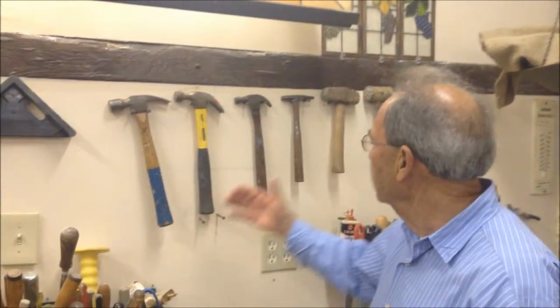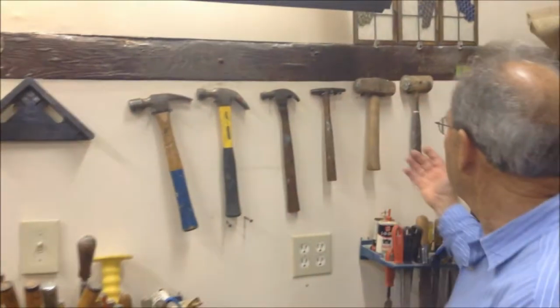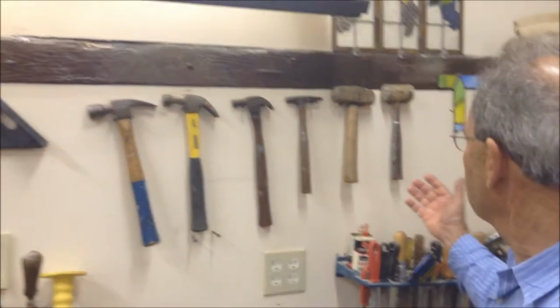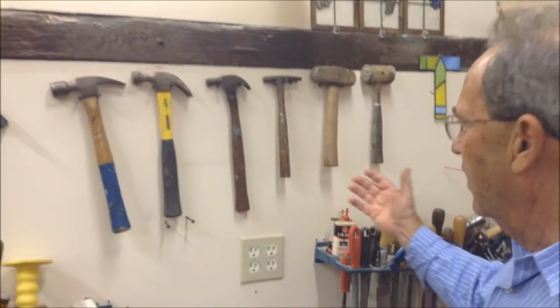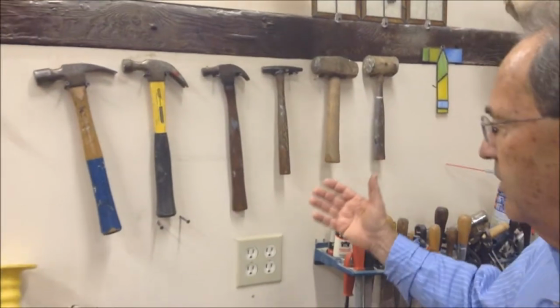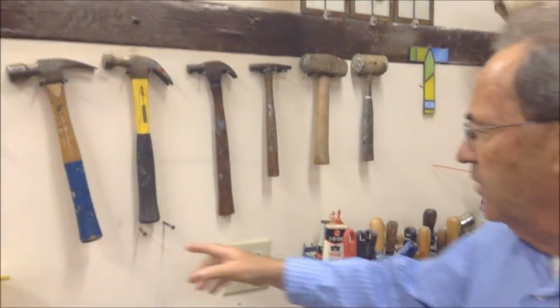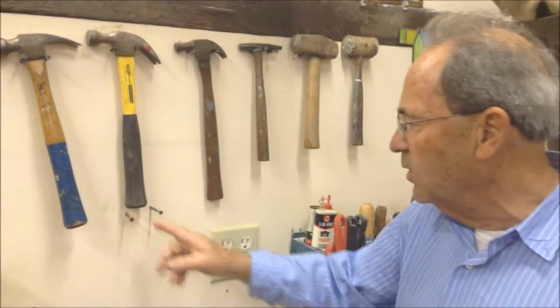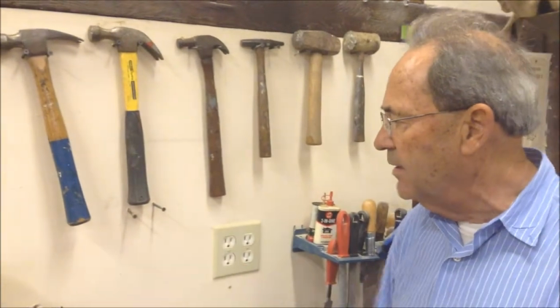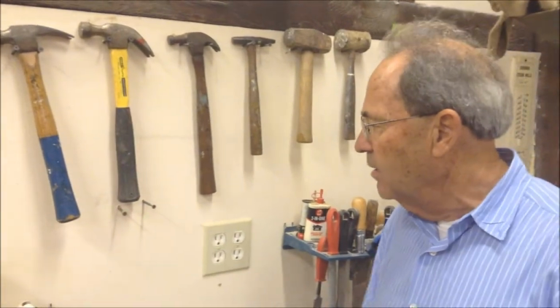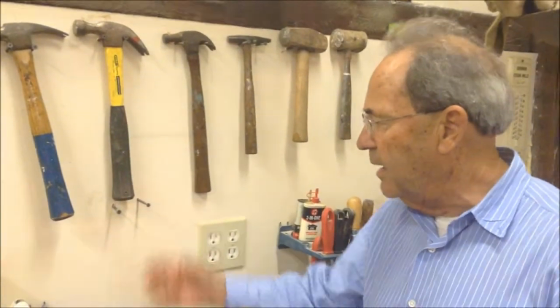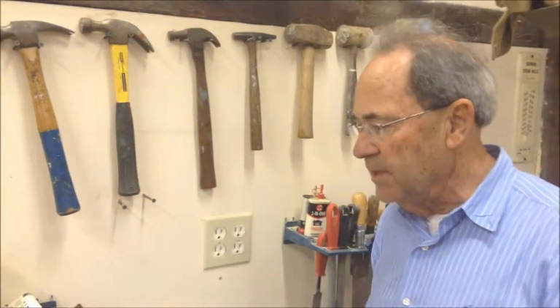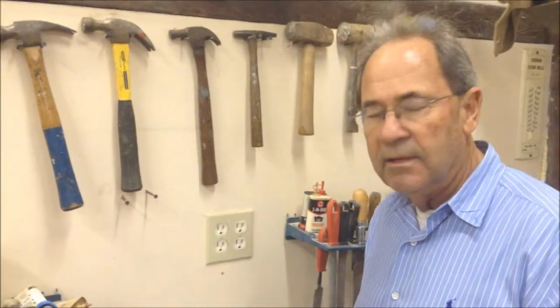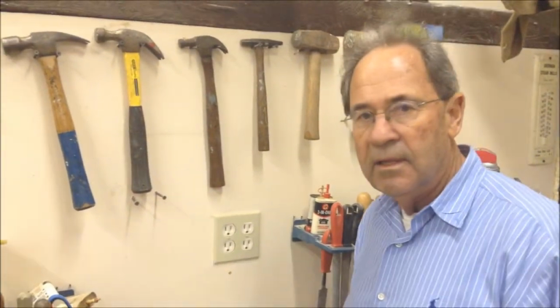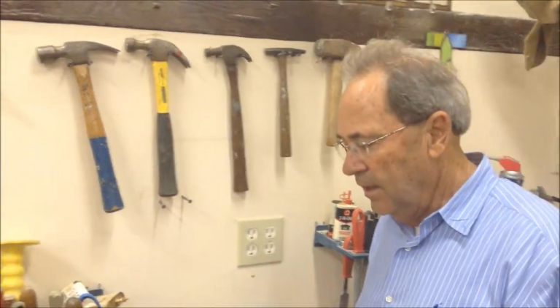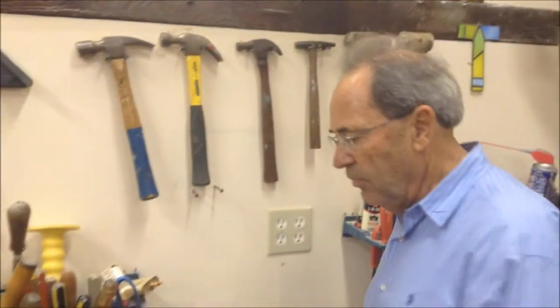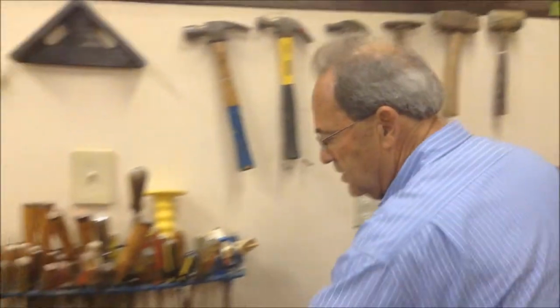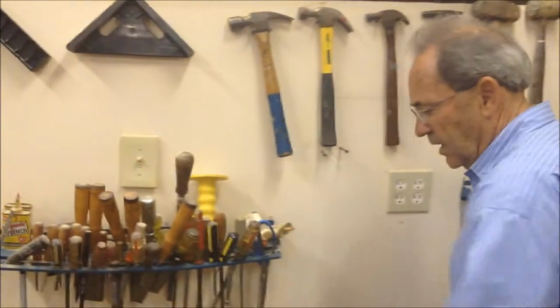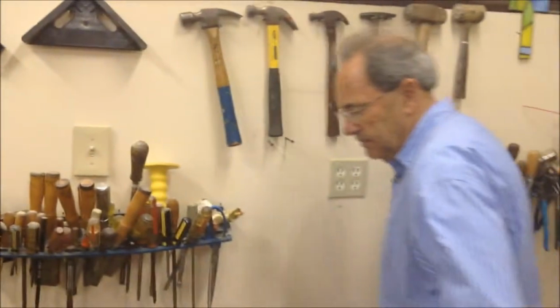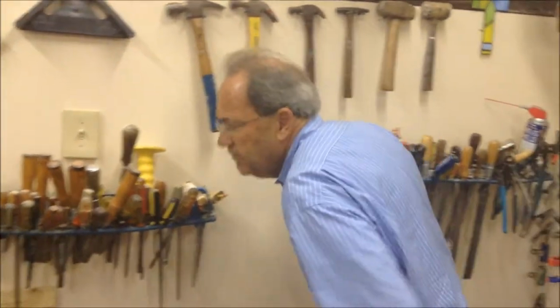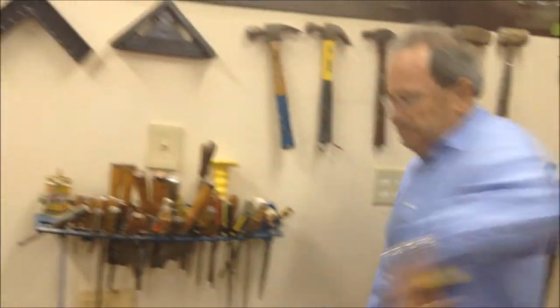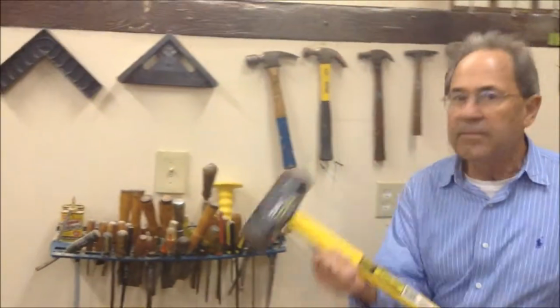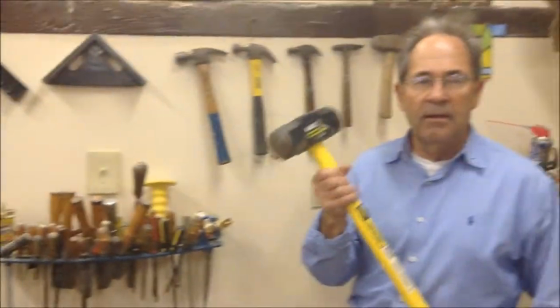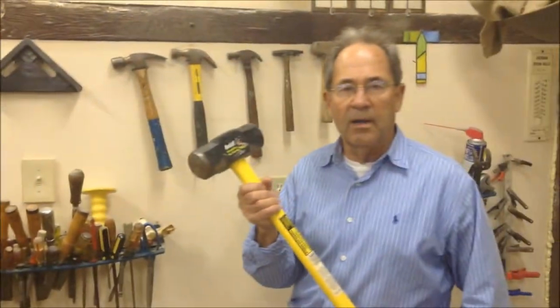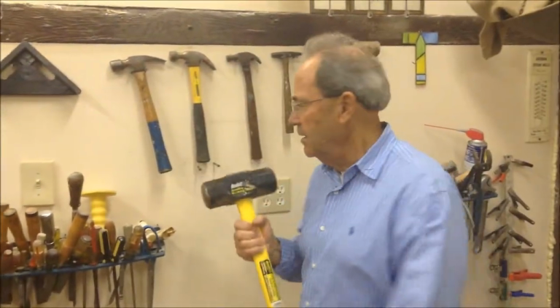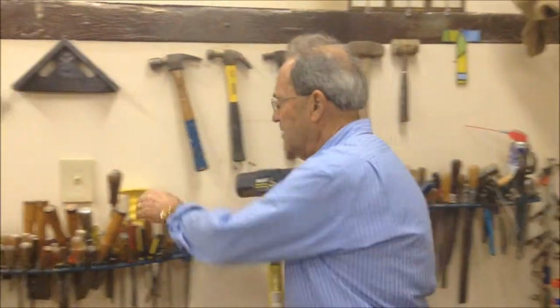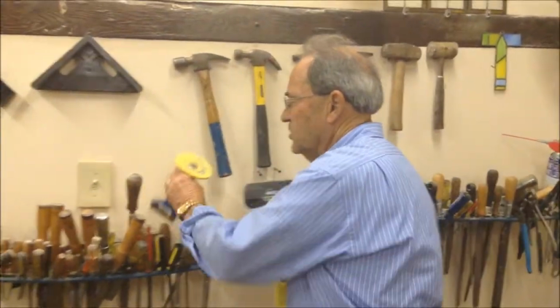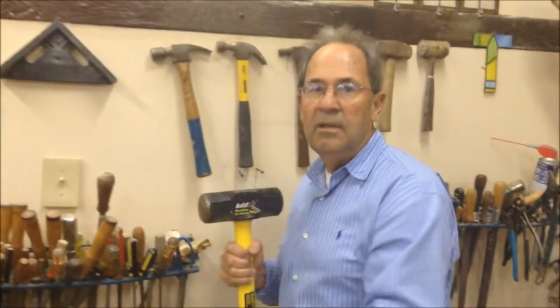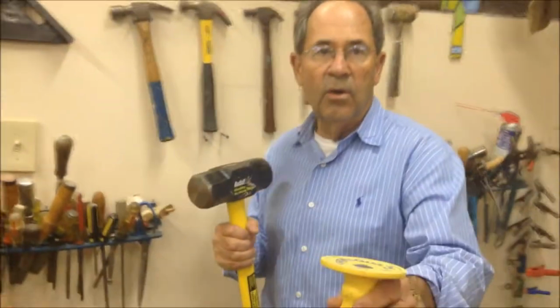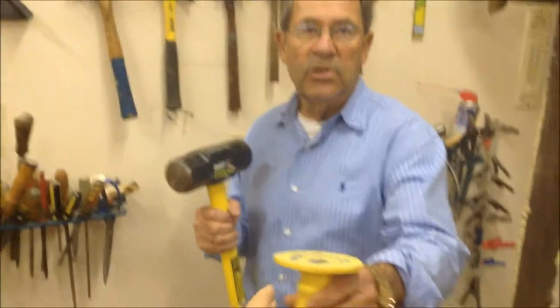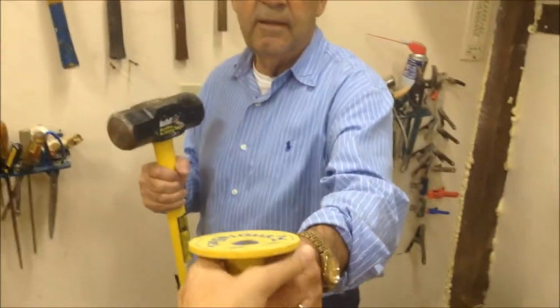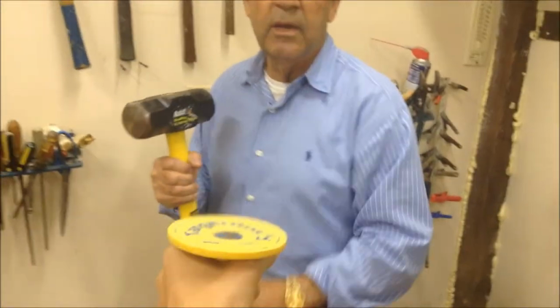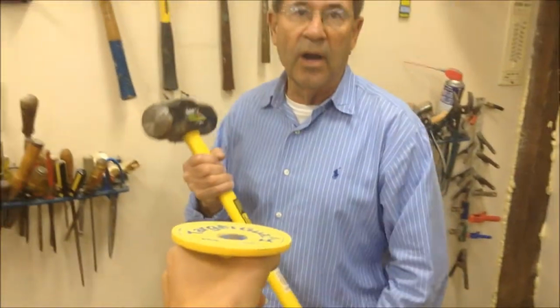So that's our little lesson on hammers. You've probably noticed there's one slot here where a hammer is missing. Now, this is the hammer, and this is the chisel — hold it — and we'll give it a try.